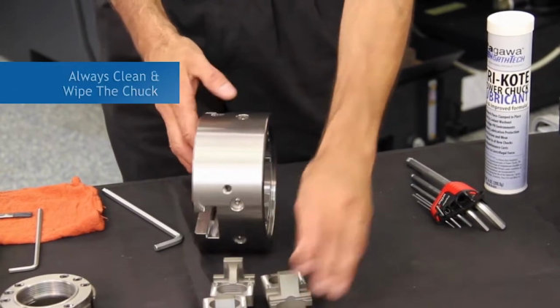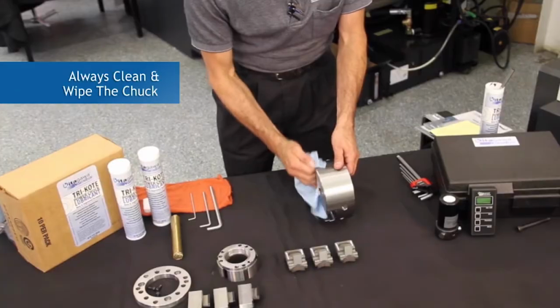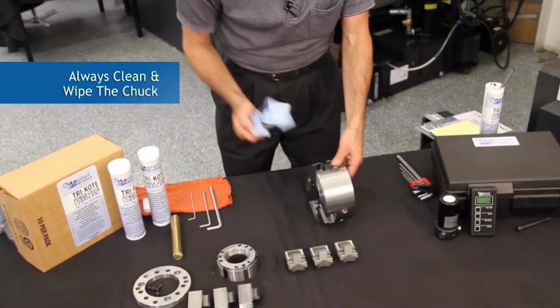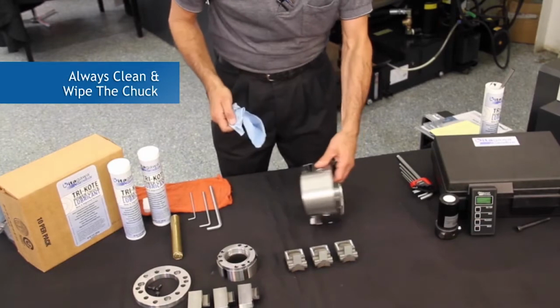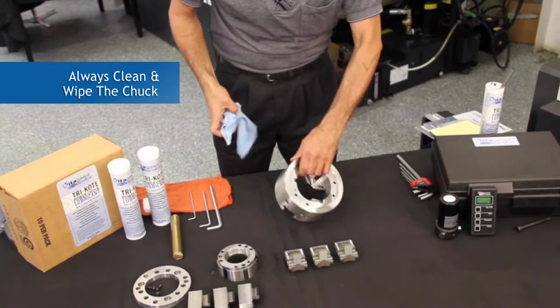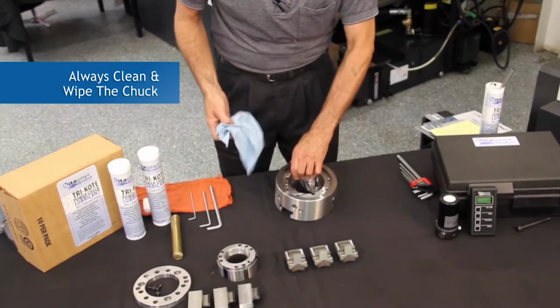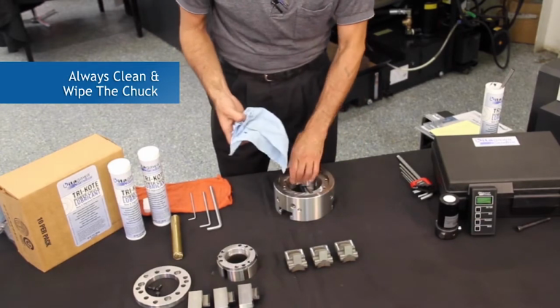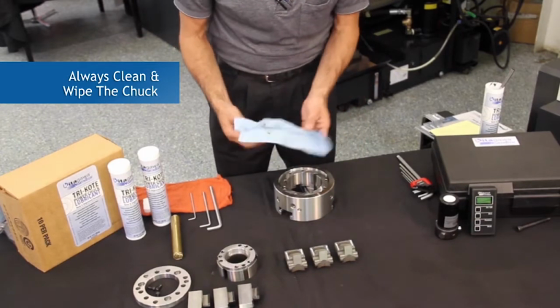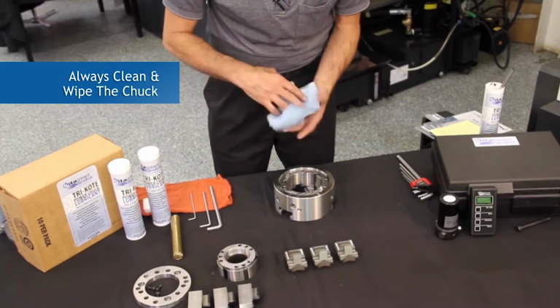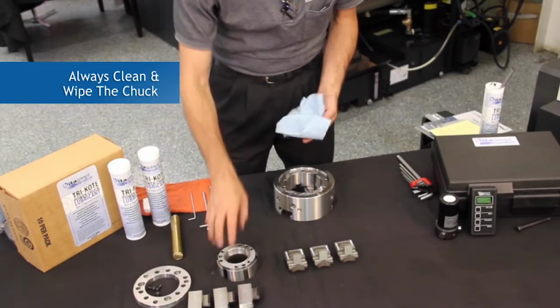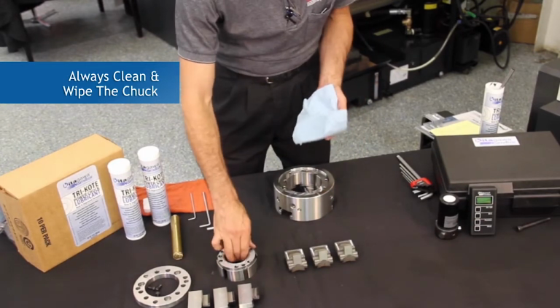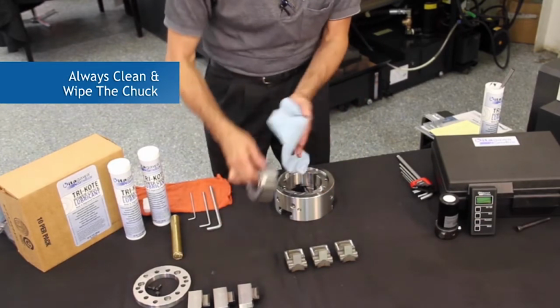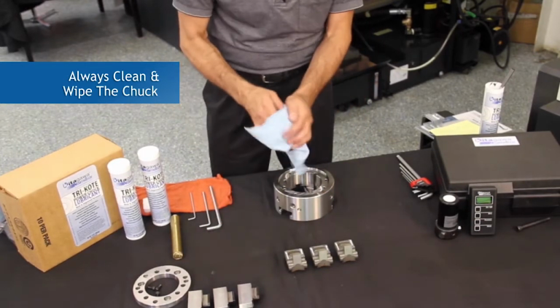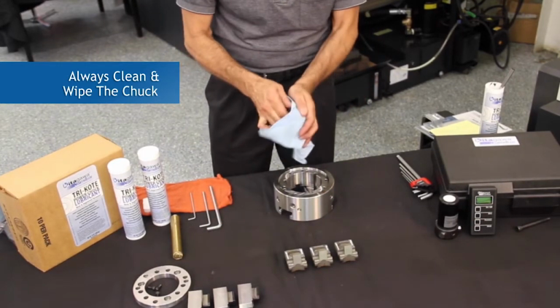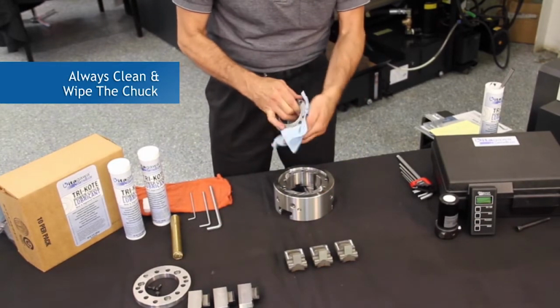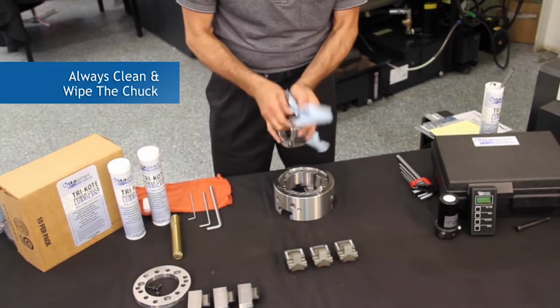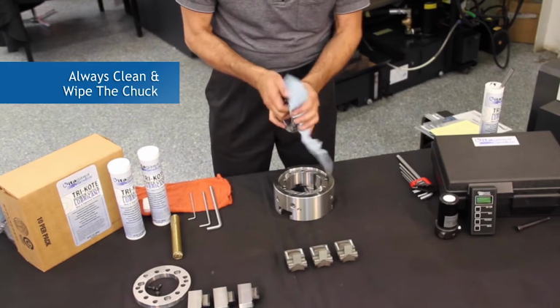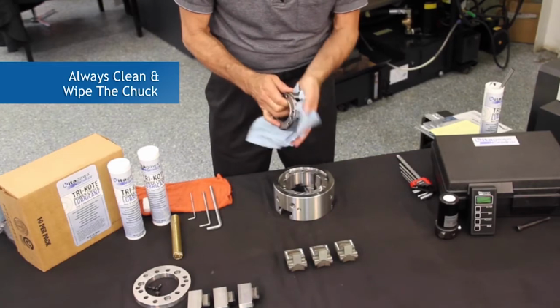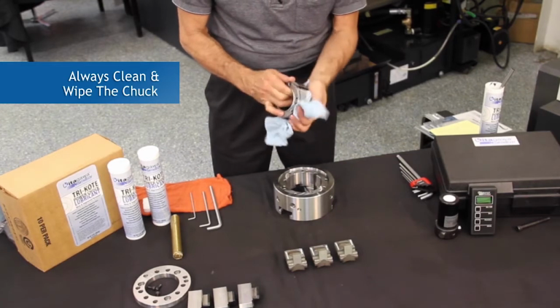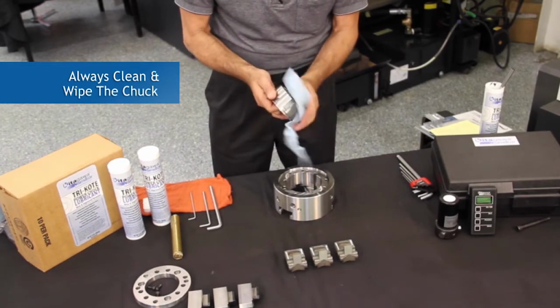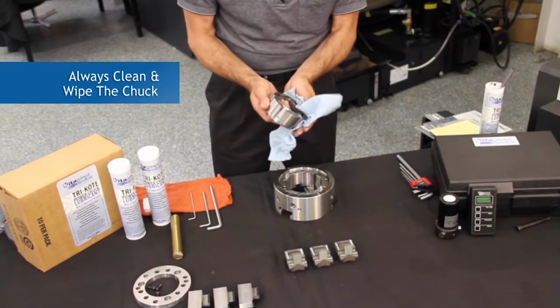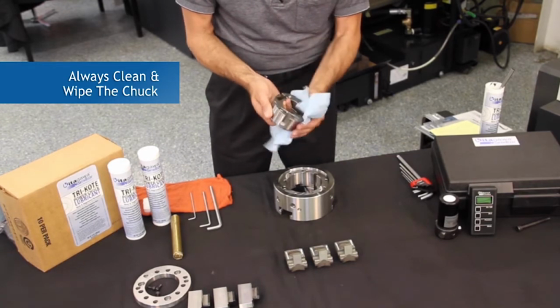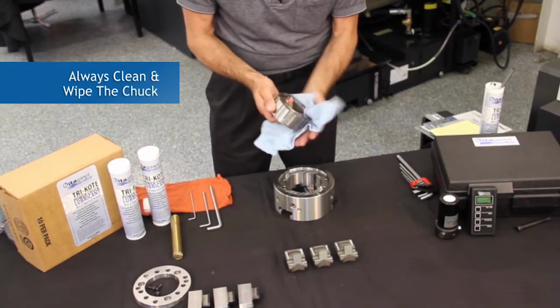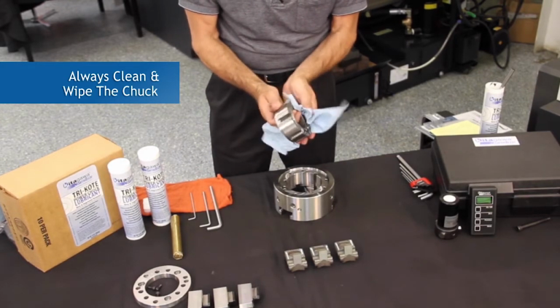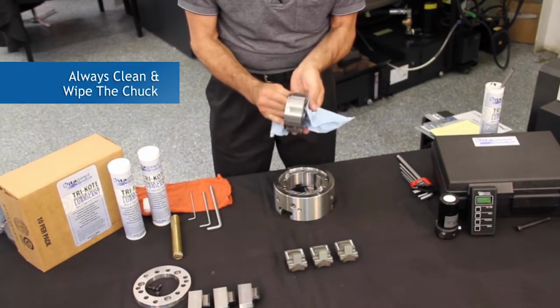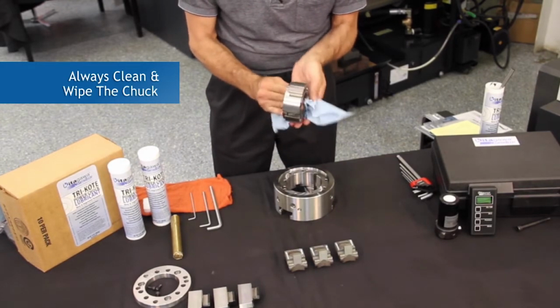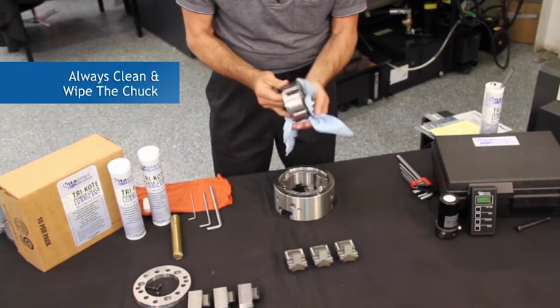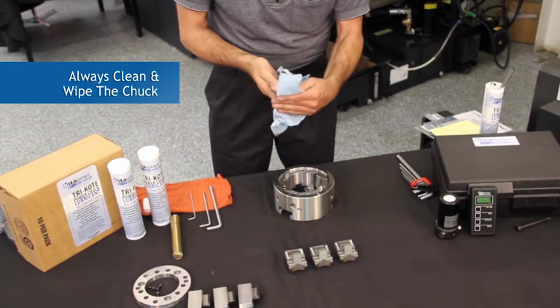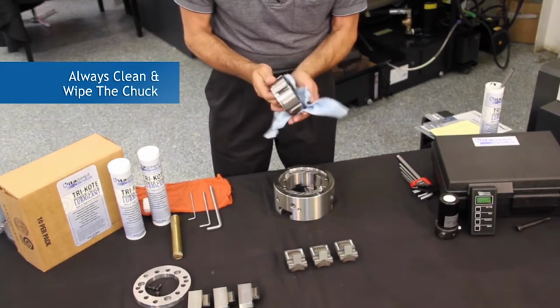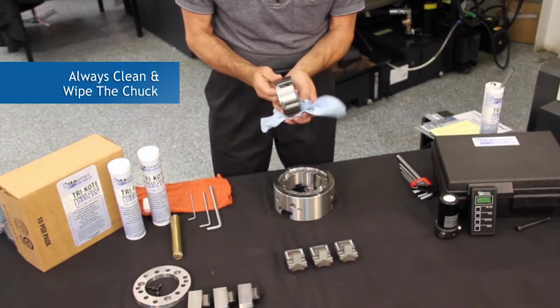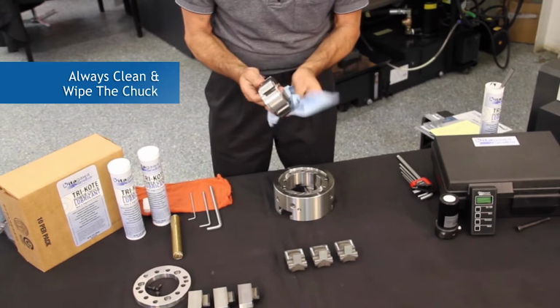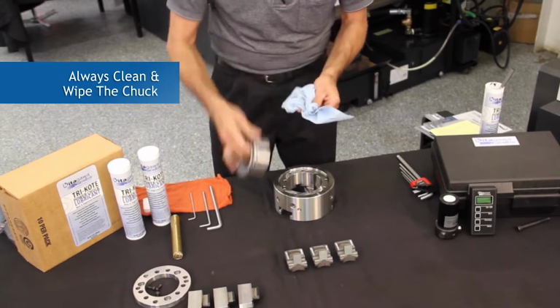It is always recommended to wipe the chuck out before applying tricoat grease. Typically, chucks will be filled with chips and debris, which is also an inhibitor to performance and will compromise the accuracy and the repeatability of the chuck.